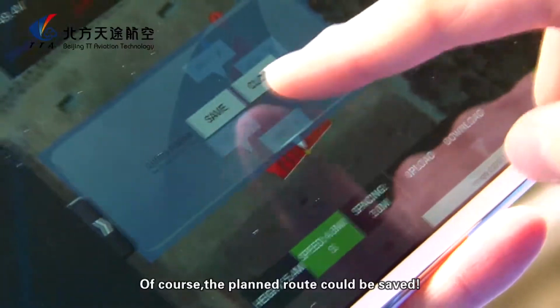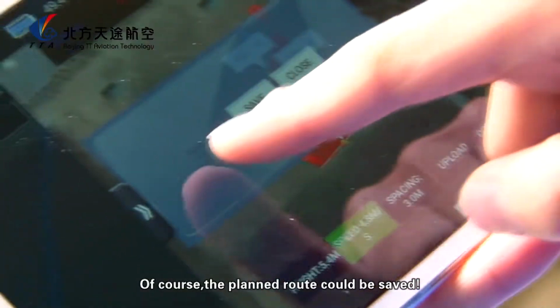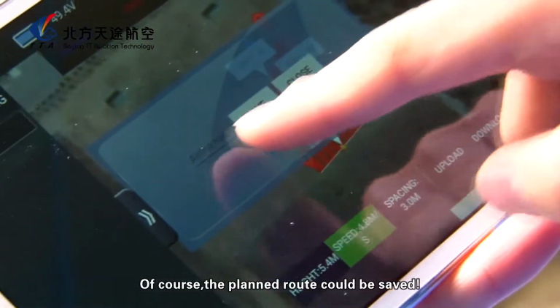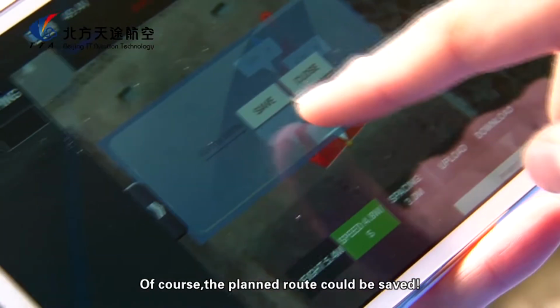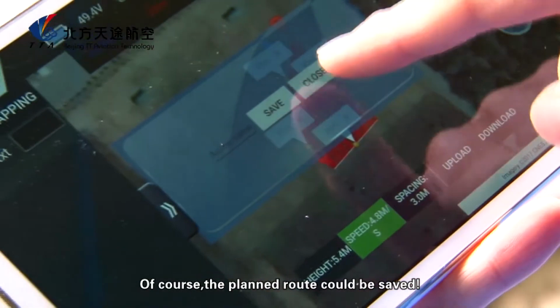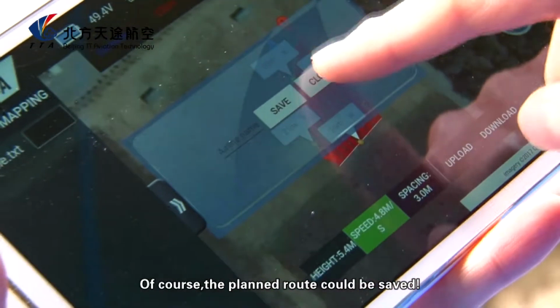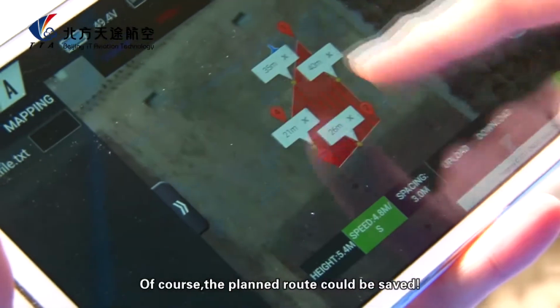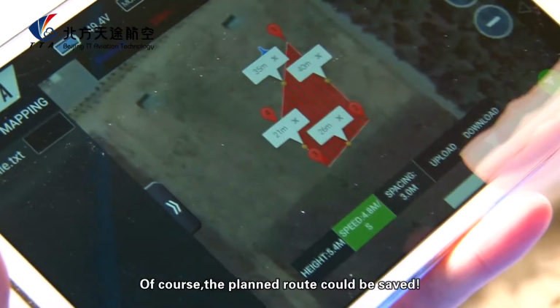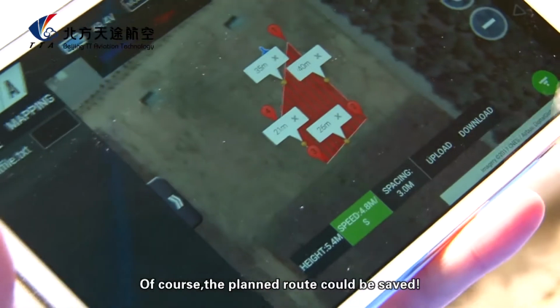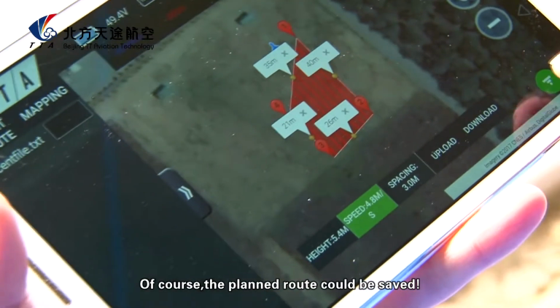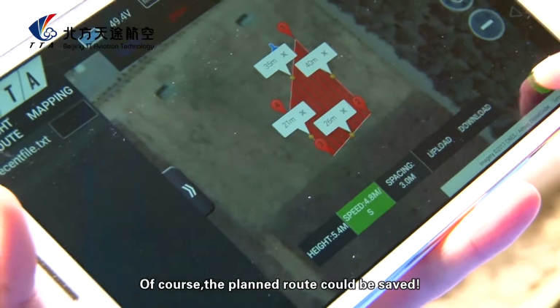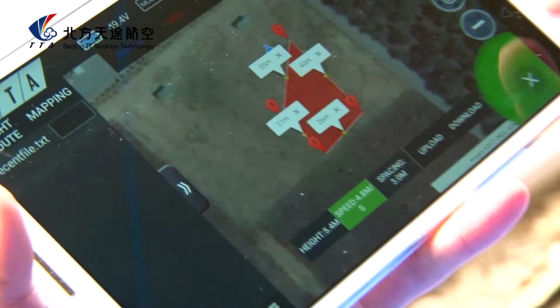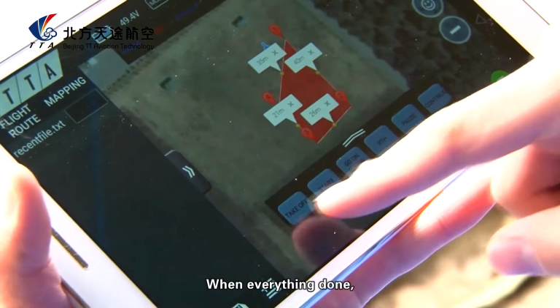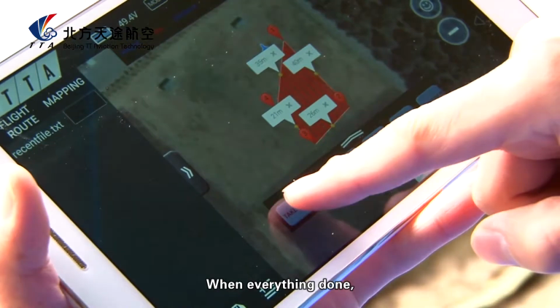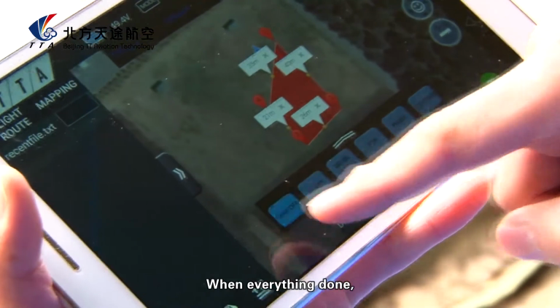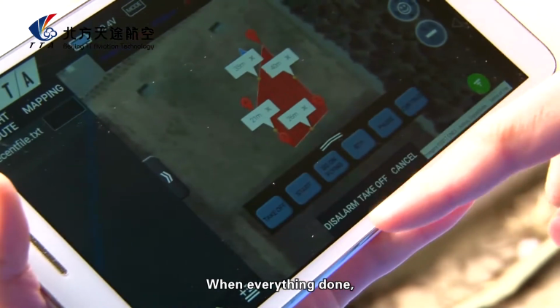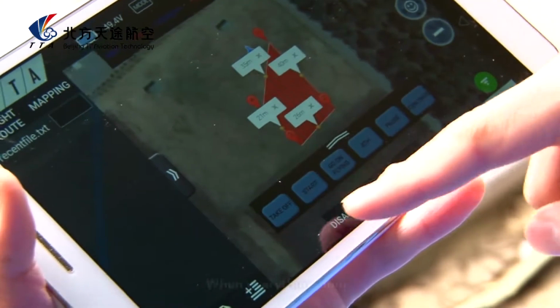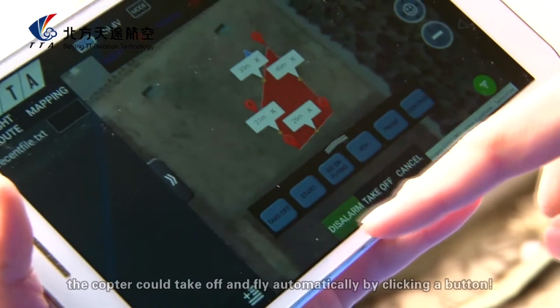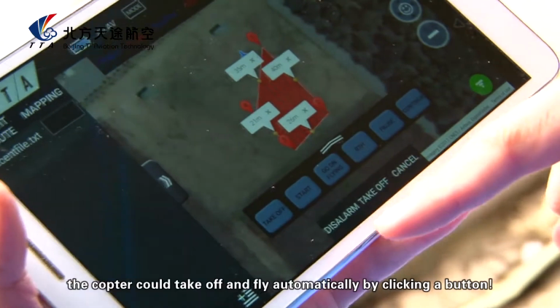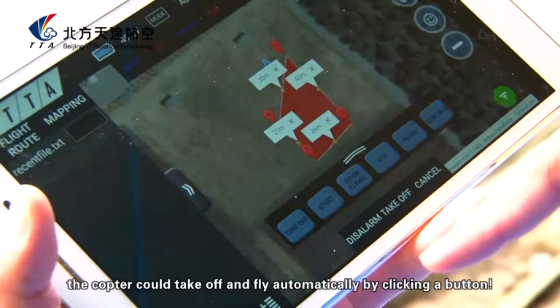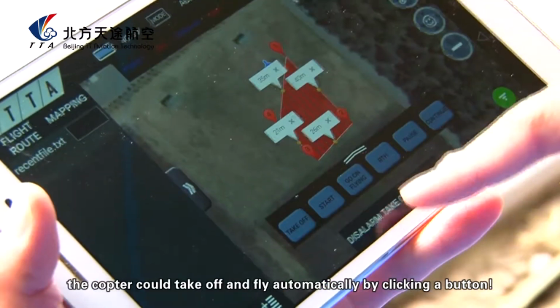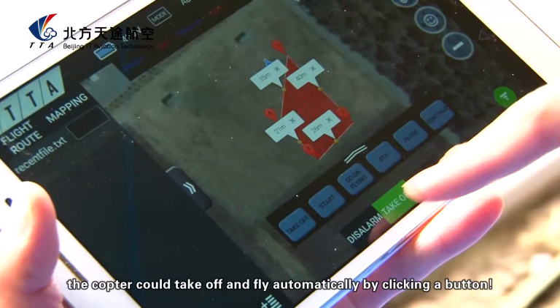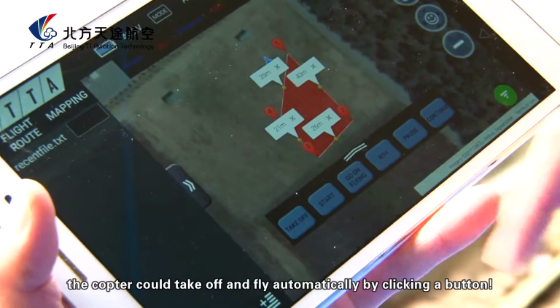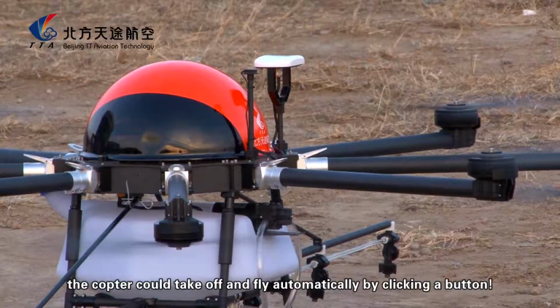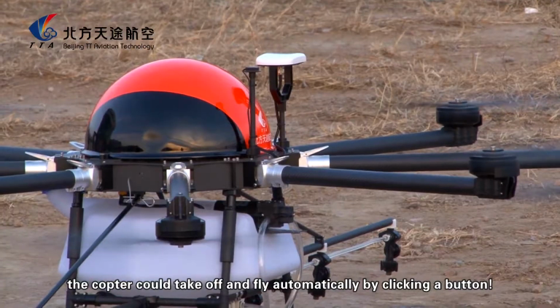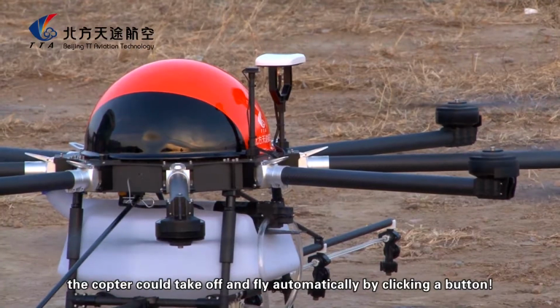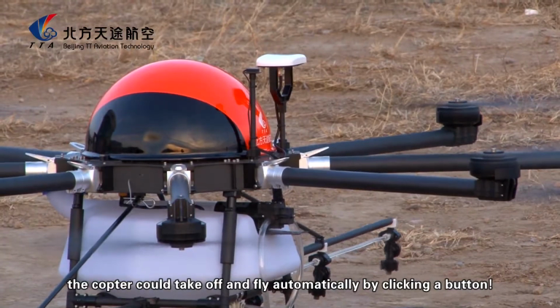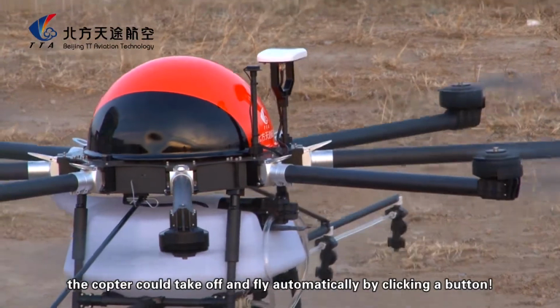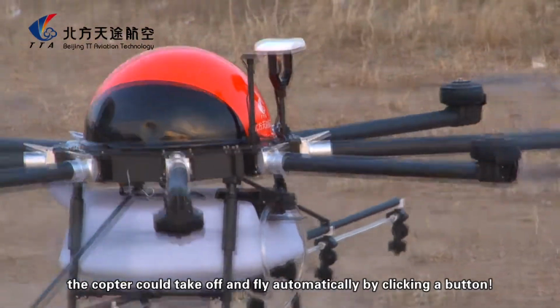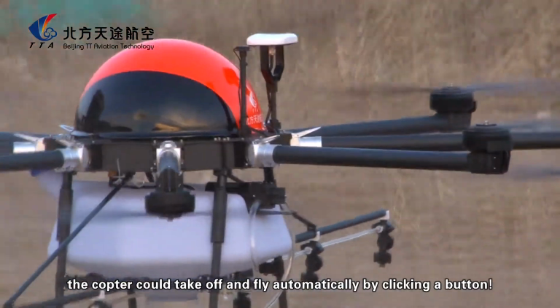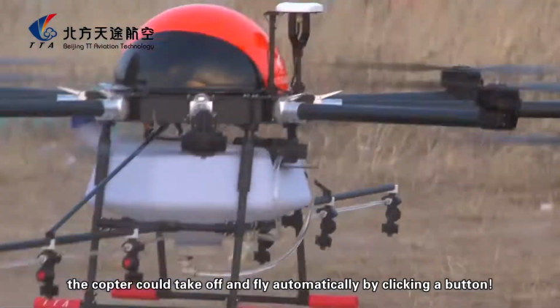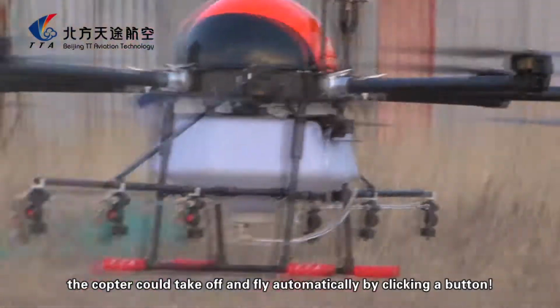Of course, the planned route can be saved. When everything is set, the copter can take off and fly automatically by clicking a button.